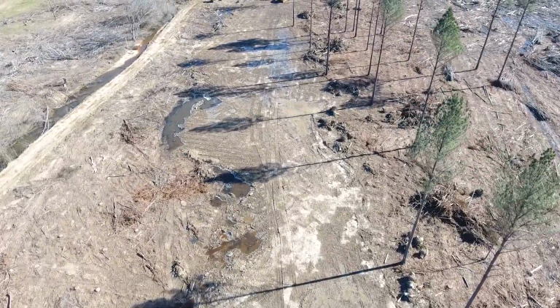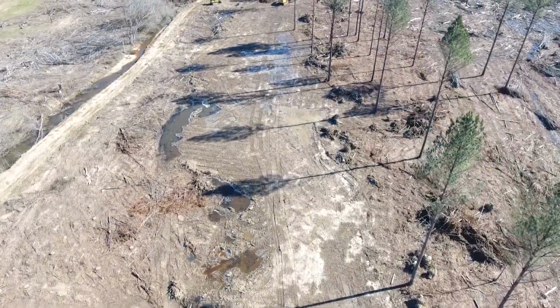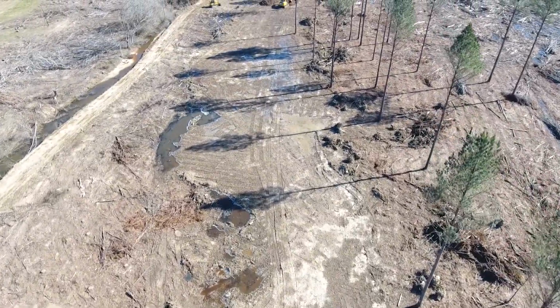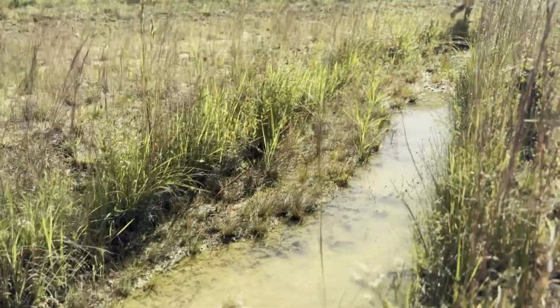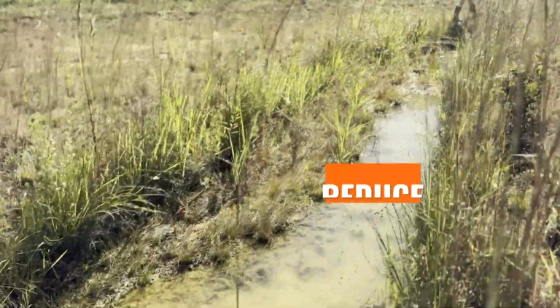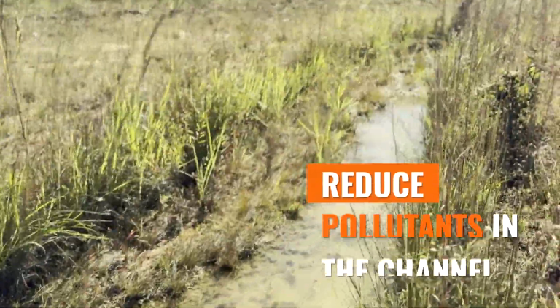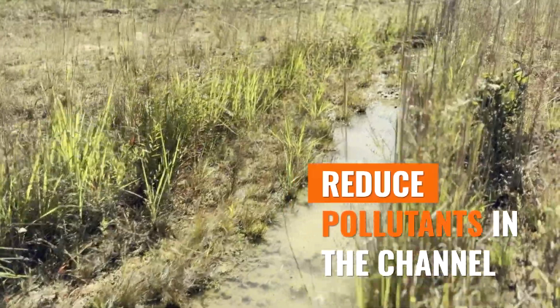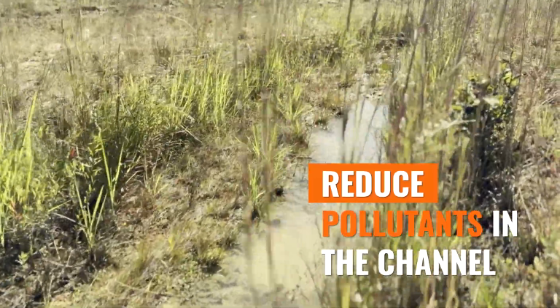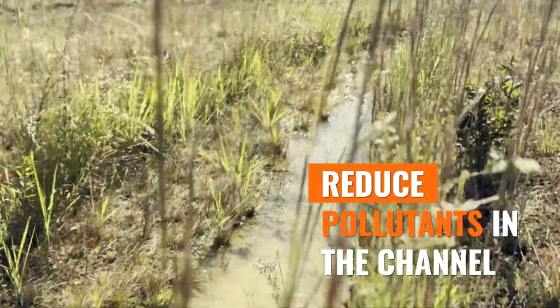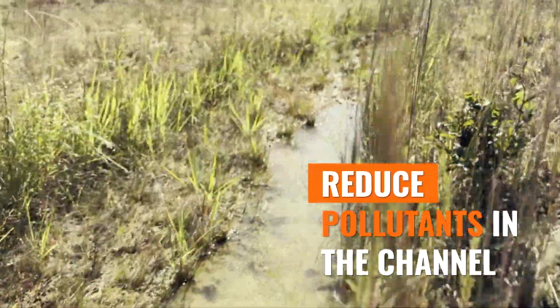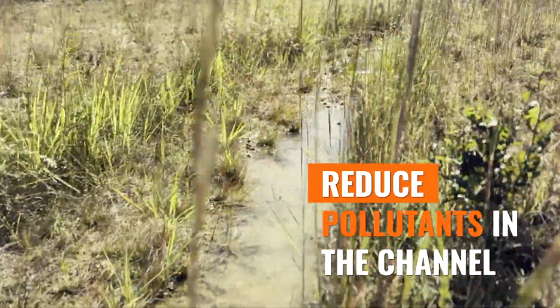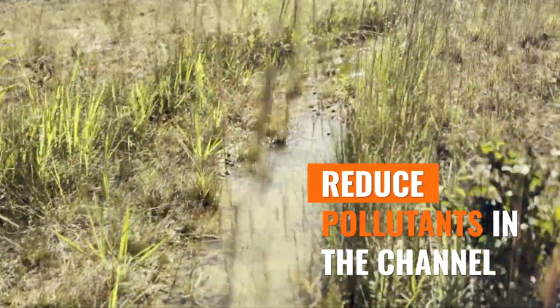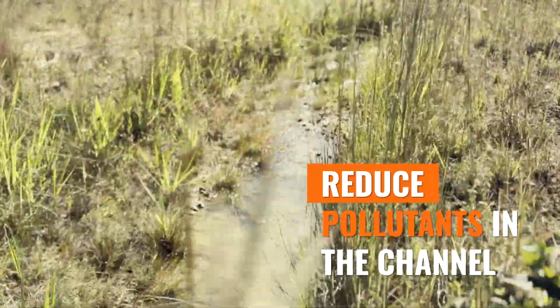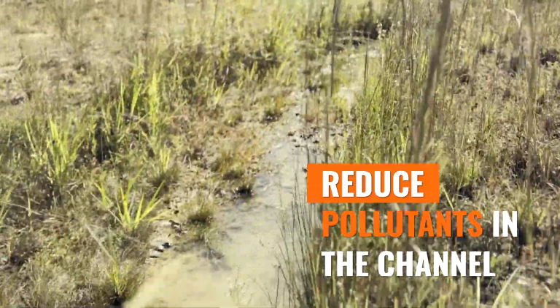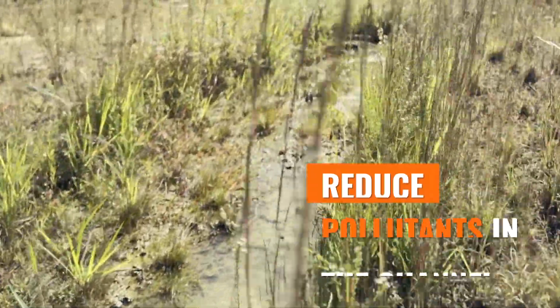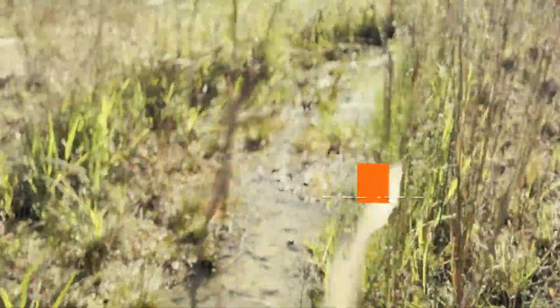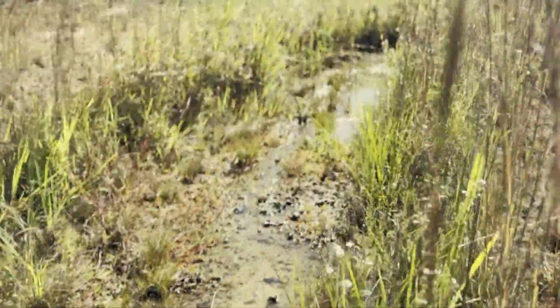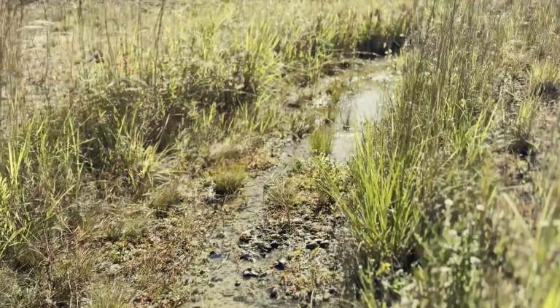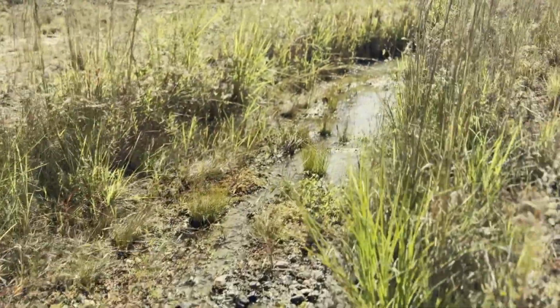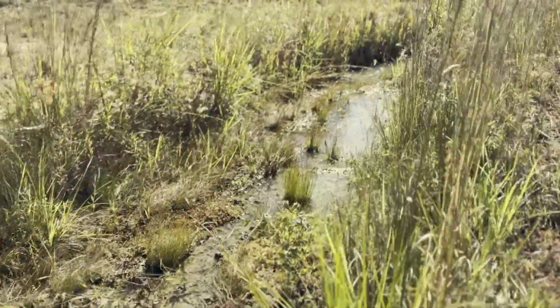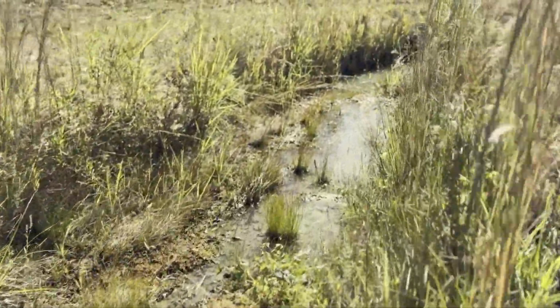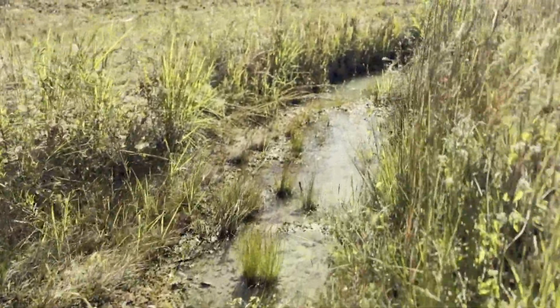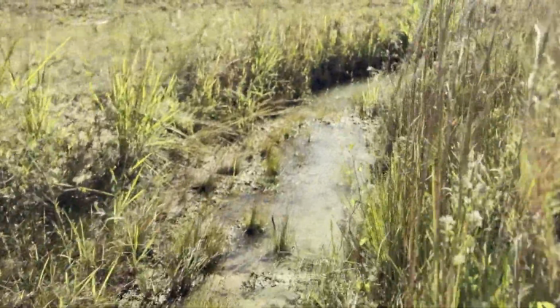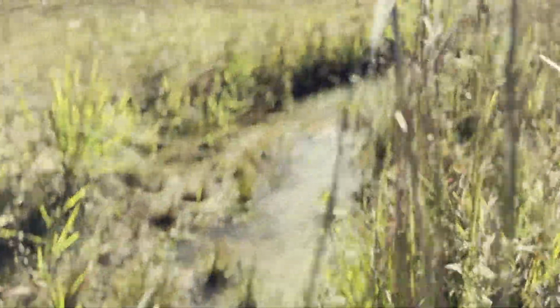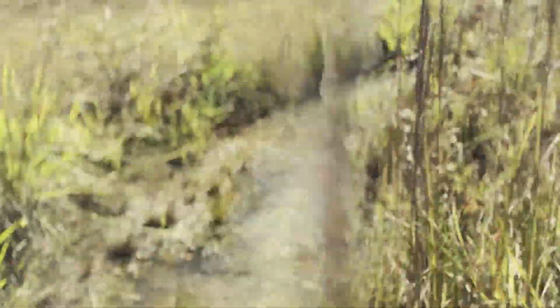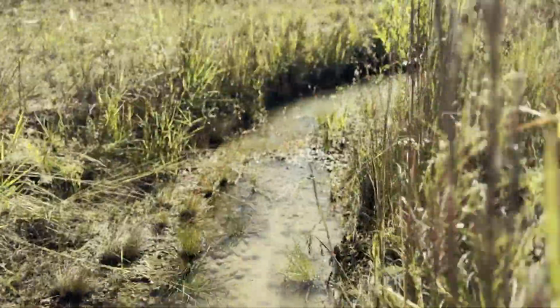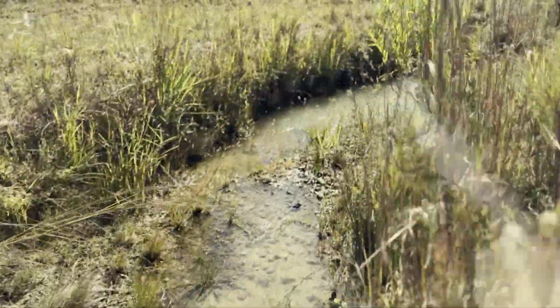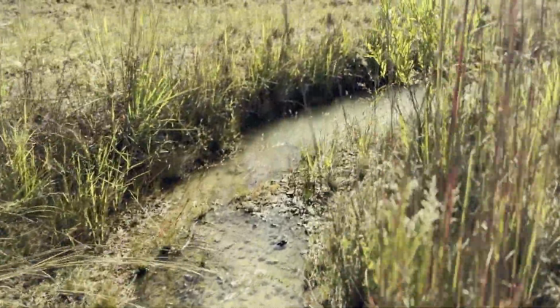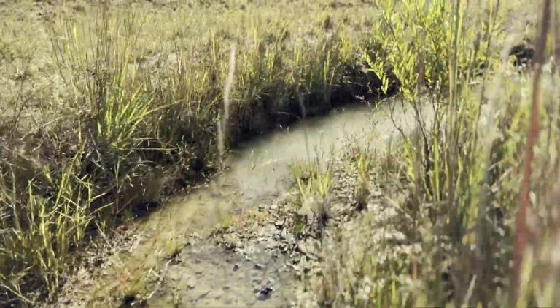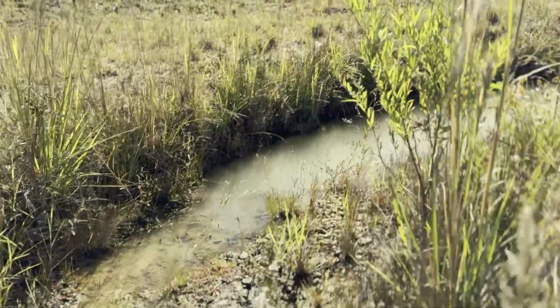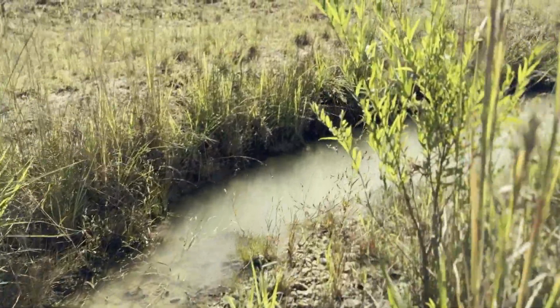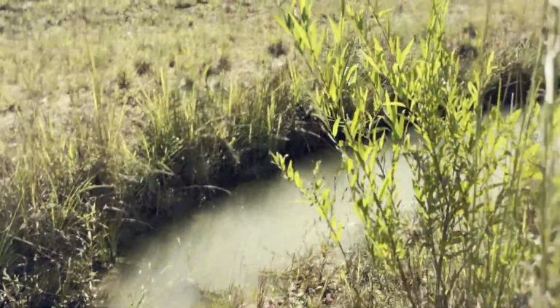A lot of stream restoration is because we're trying to reduce pollutants in the channel. The number one pollutant in the southeast is sedimentation. As streams erode and that sediment gets in the channel, it decreases oxygen in the channel, which is not good for fish and certain types of macroinvertebrates.